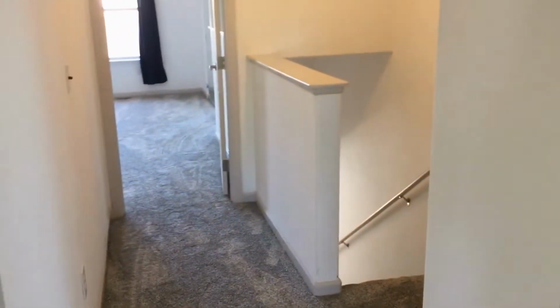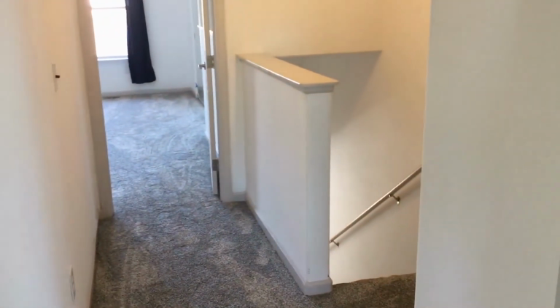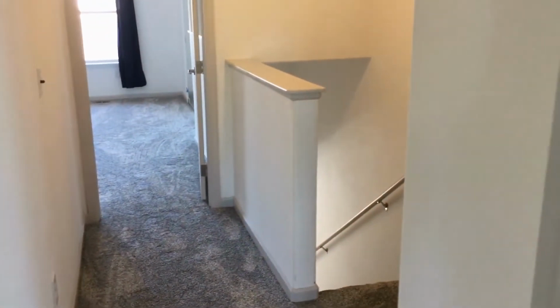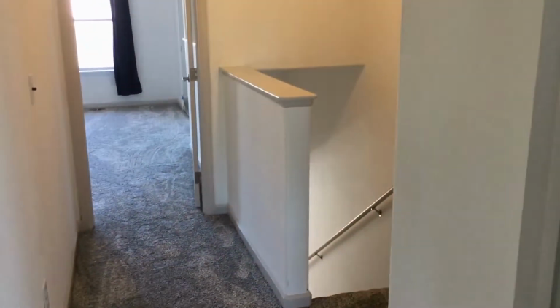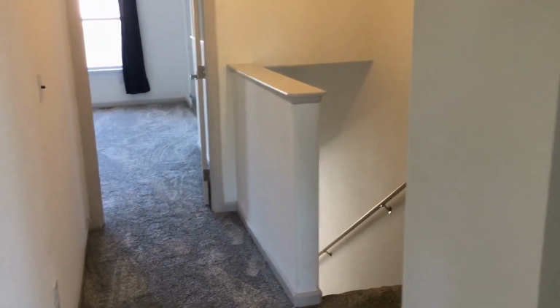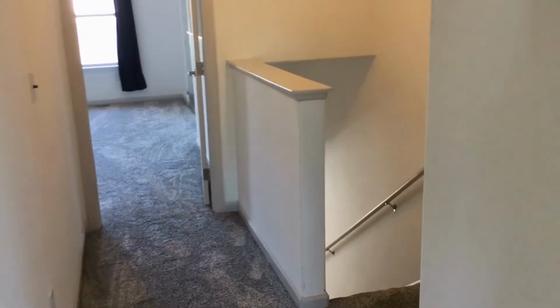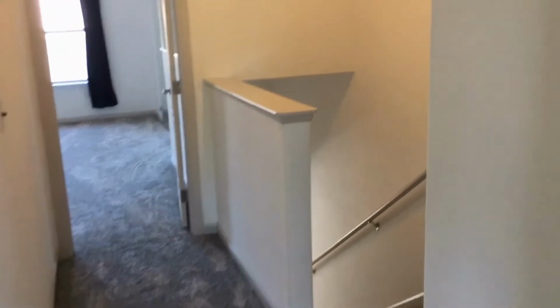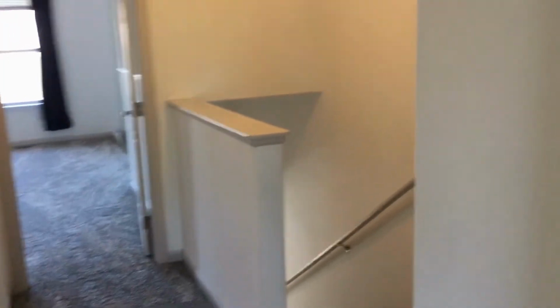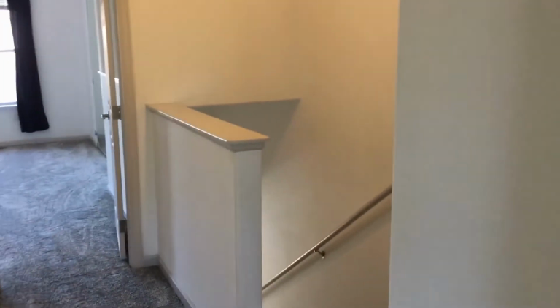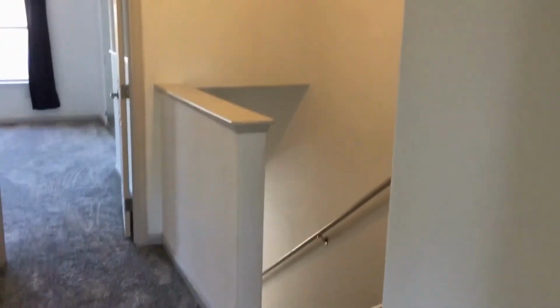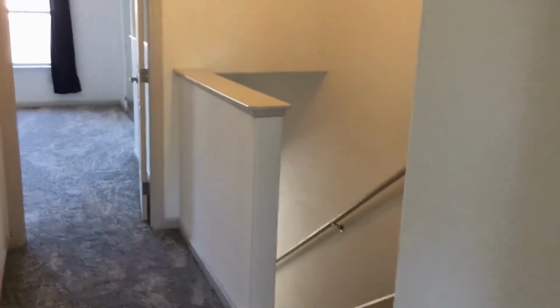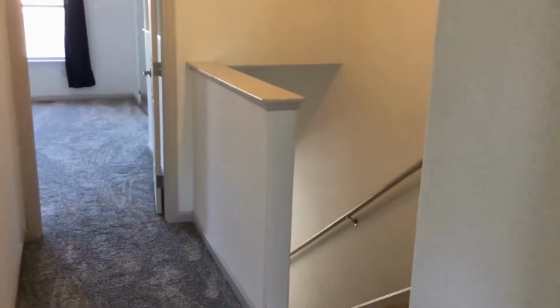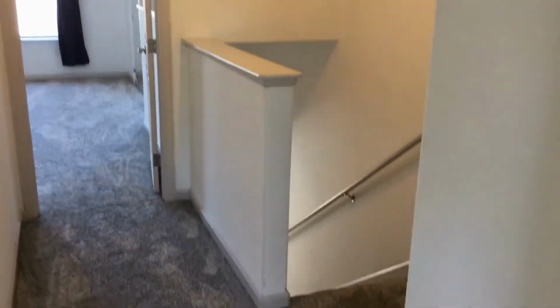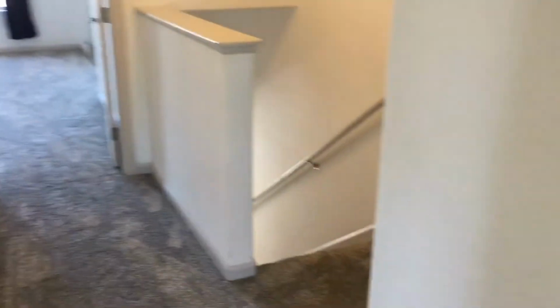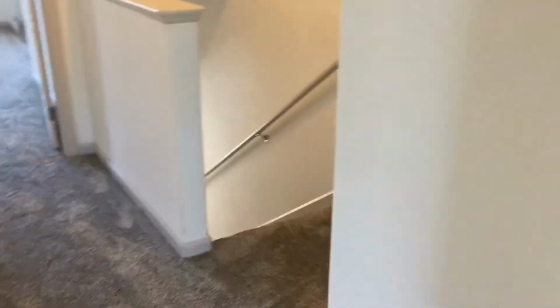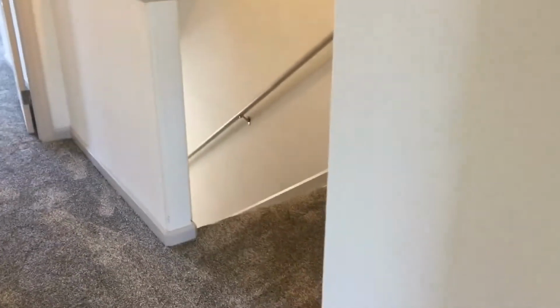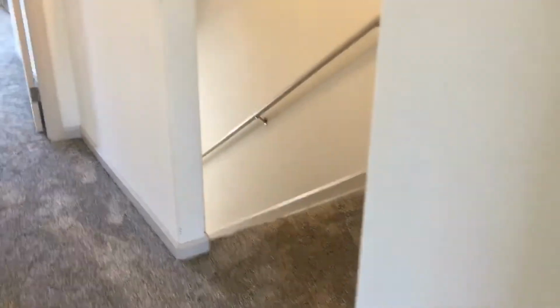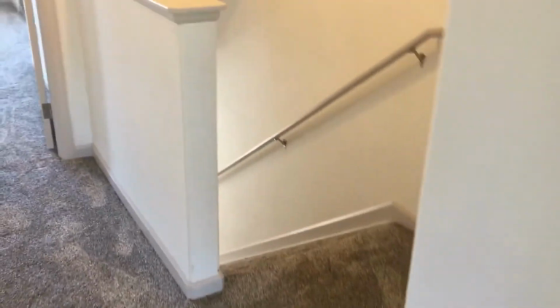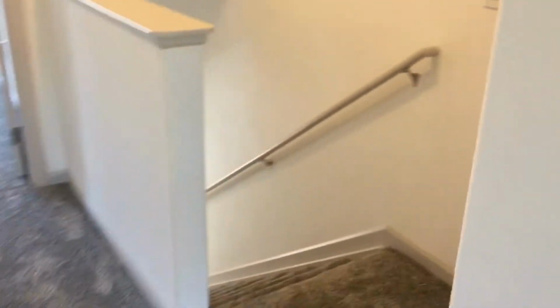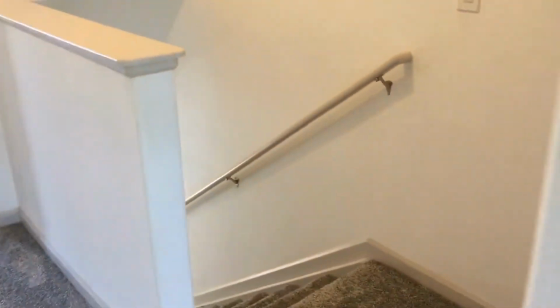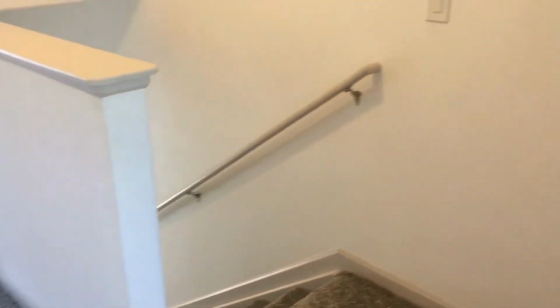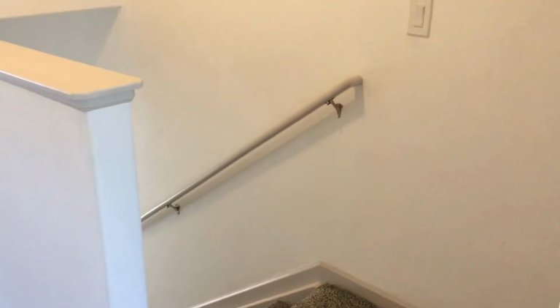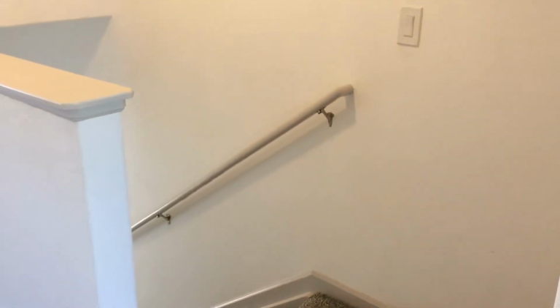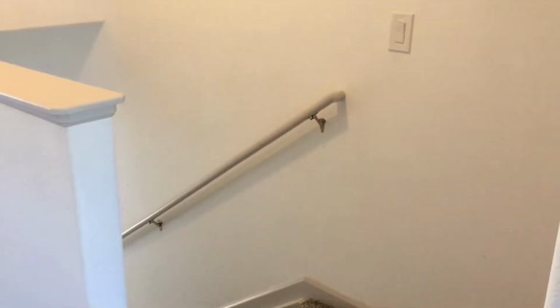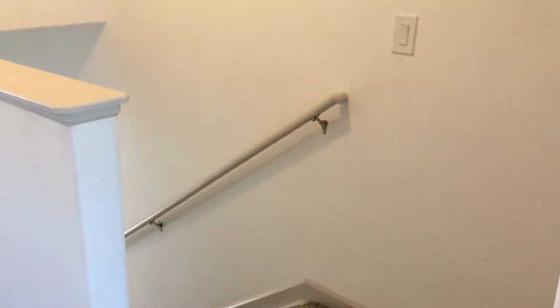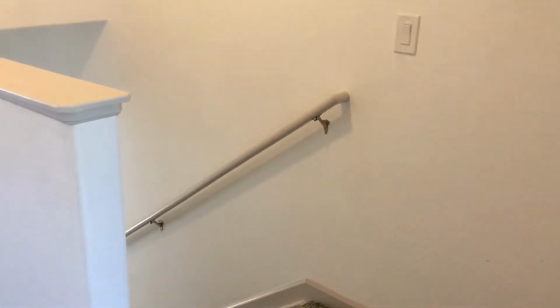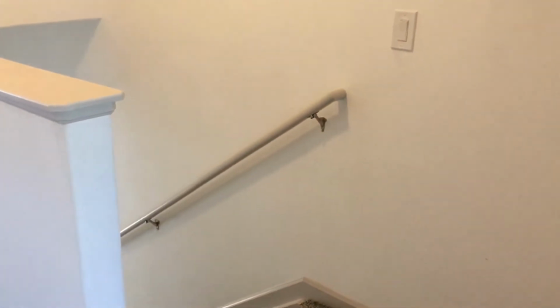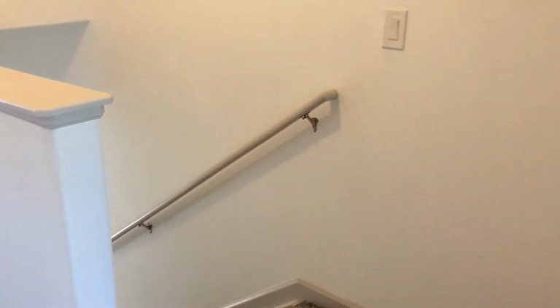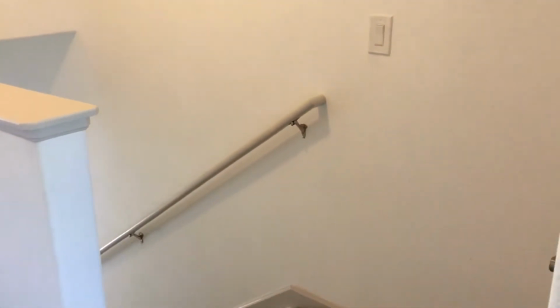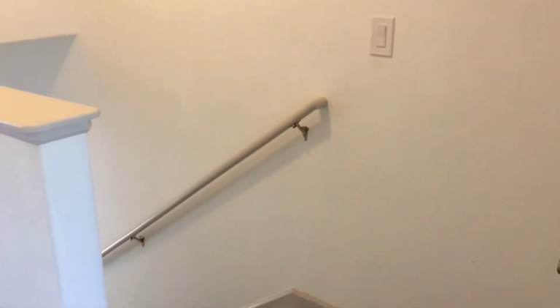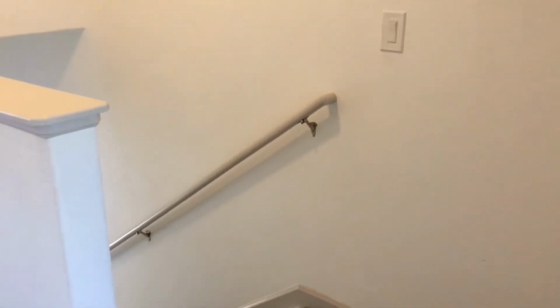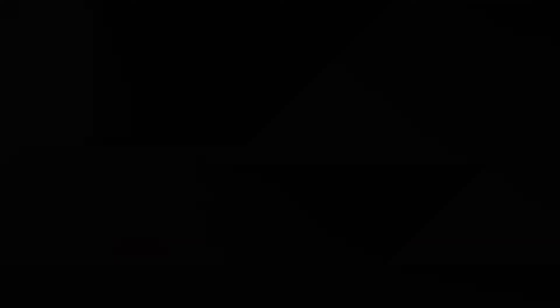And that'll do it. That'll conclude our tour of 3300 South Florida Avenue, Unit 121. Please give Grace Management a call to schedule a viewing. Thanks, have a great day.